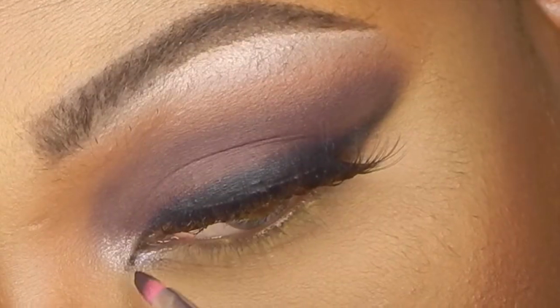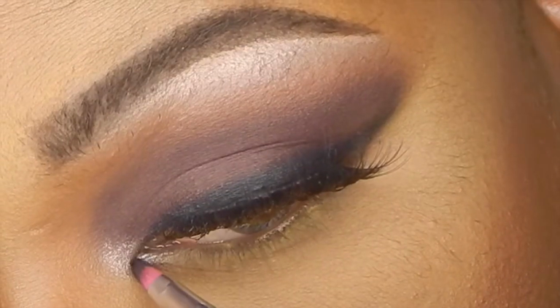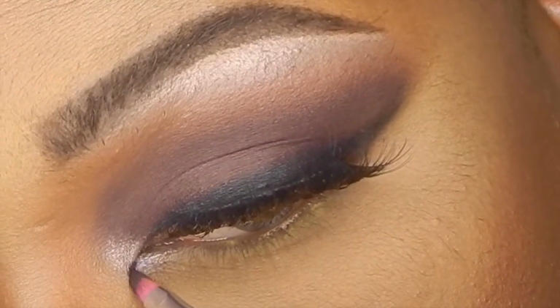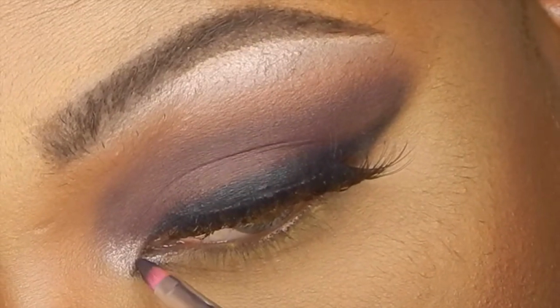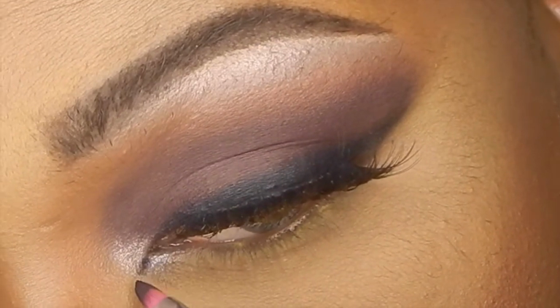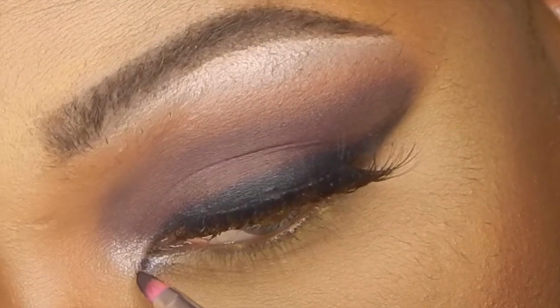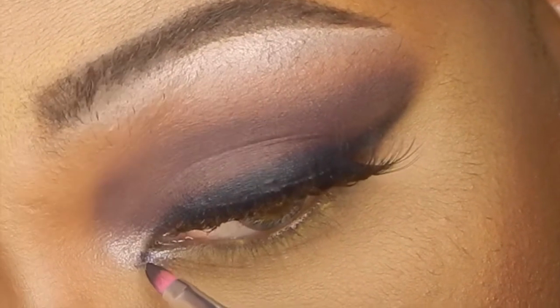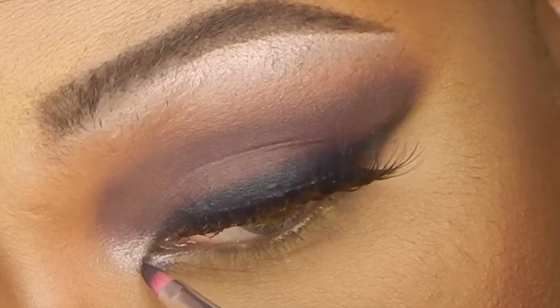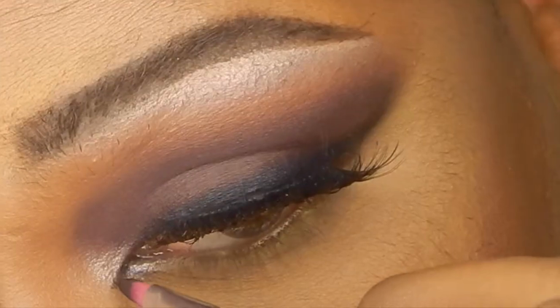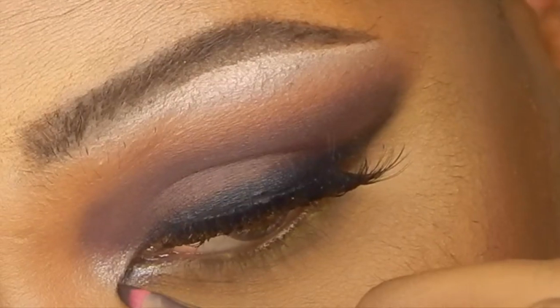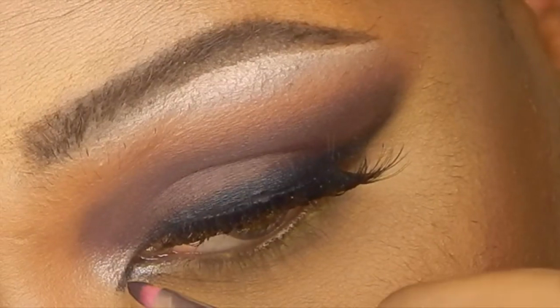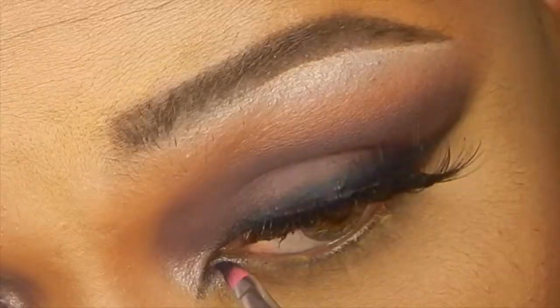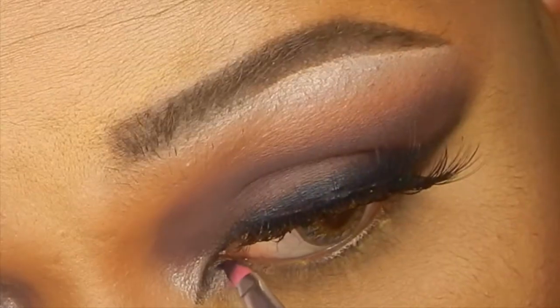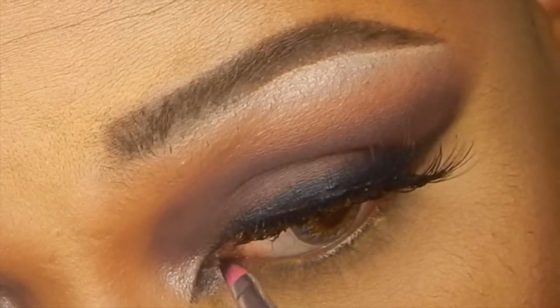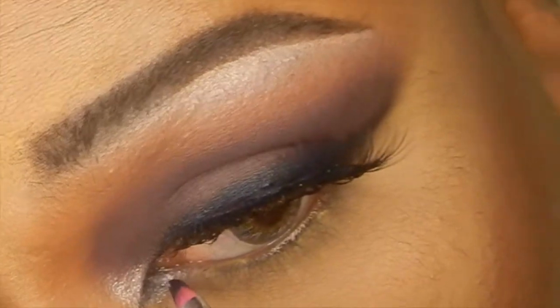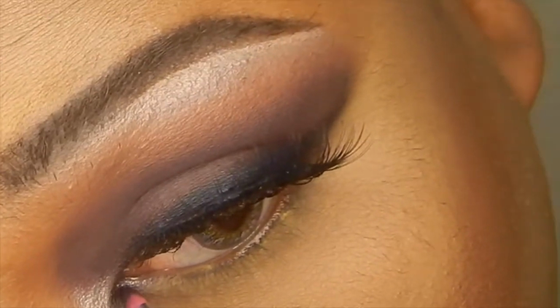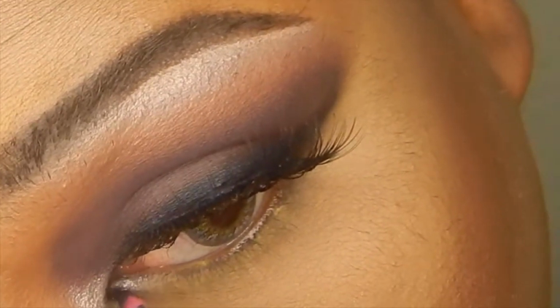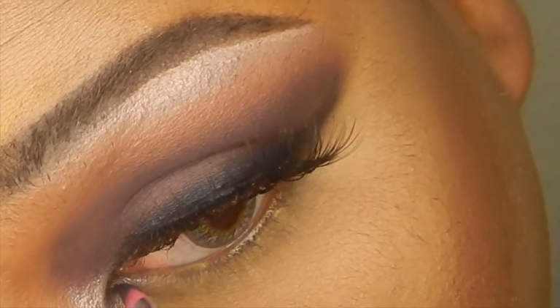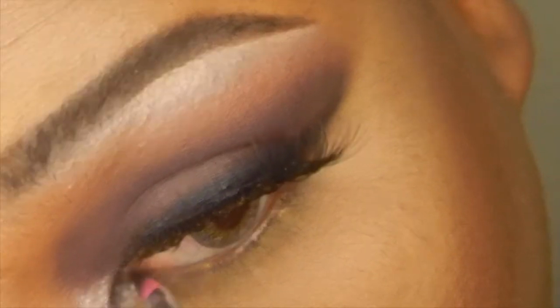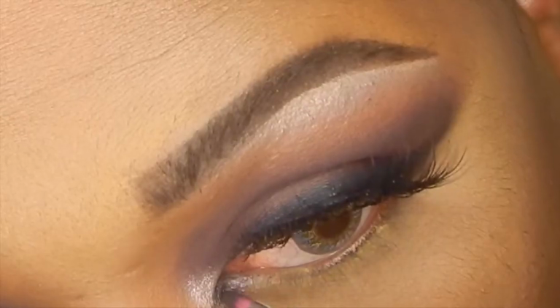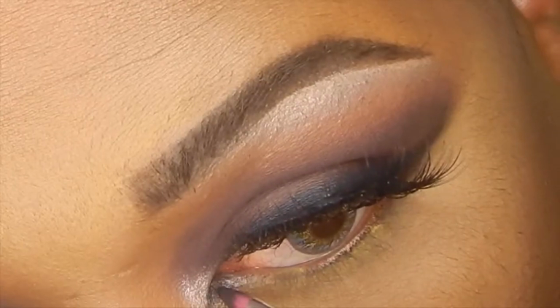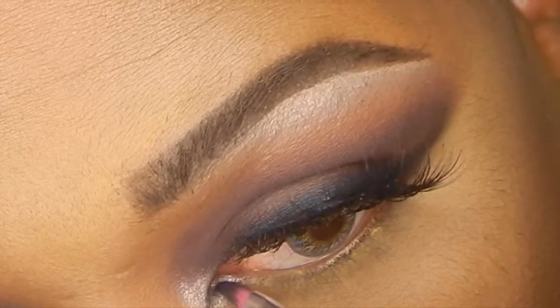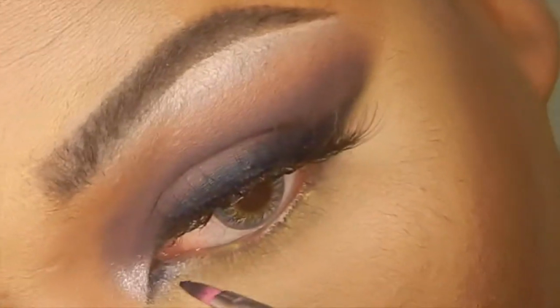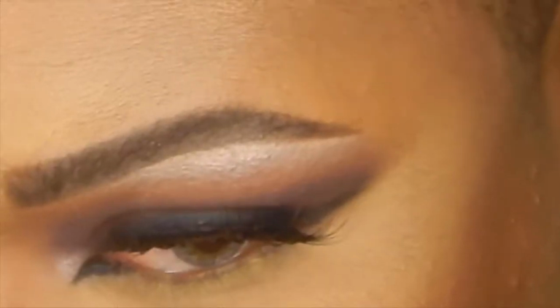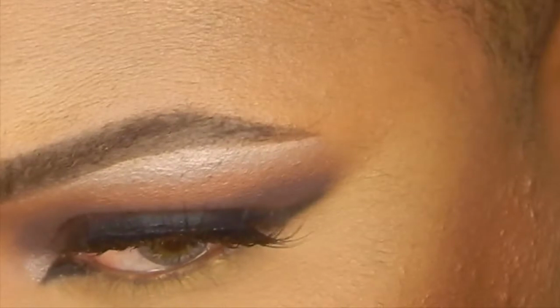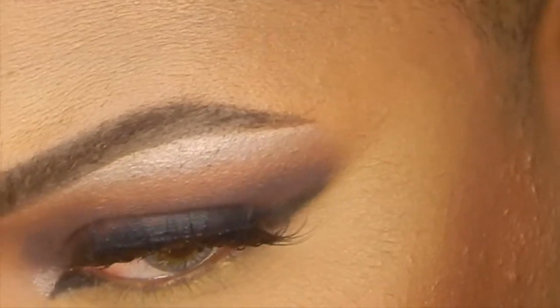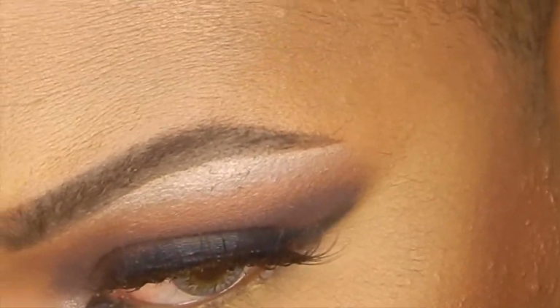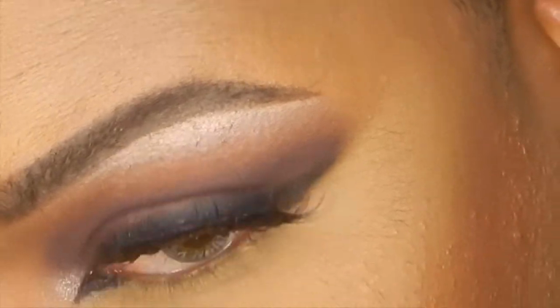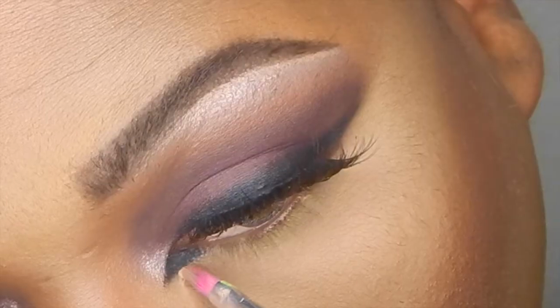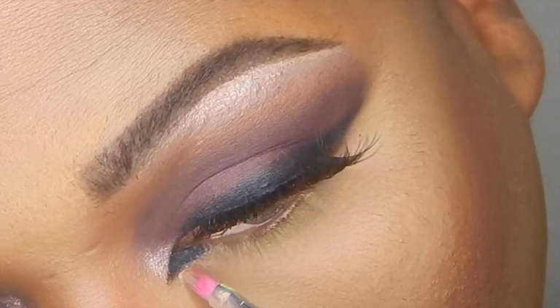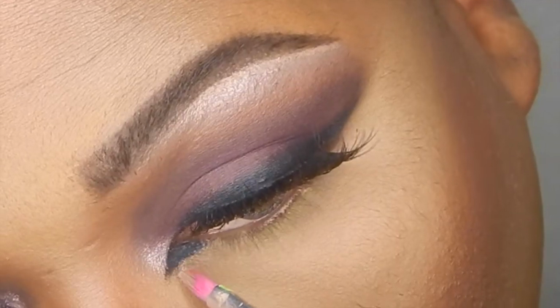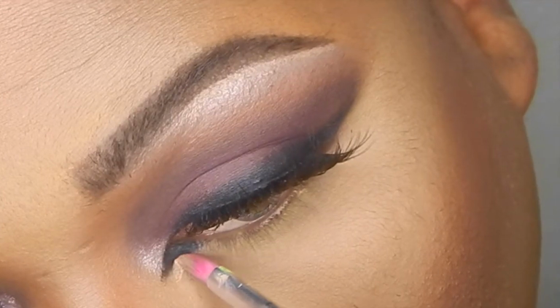Now to create the cat eye, I'm dragging the eyeliner from the inner part of the eye and bringing the line towards my nose area, then bringing the line upwards just beneath that line, and then cleaning it up with concealer.